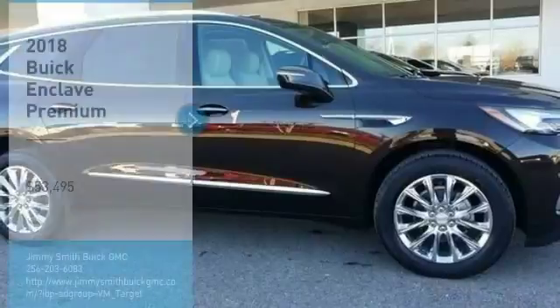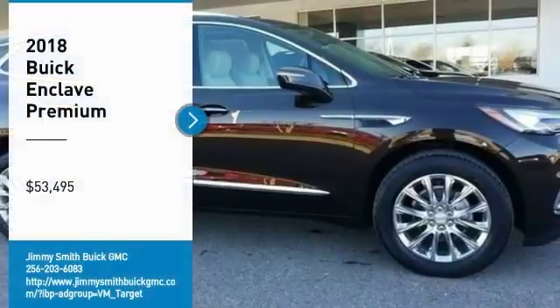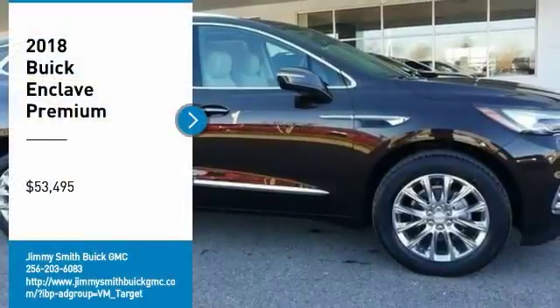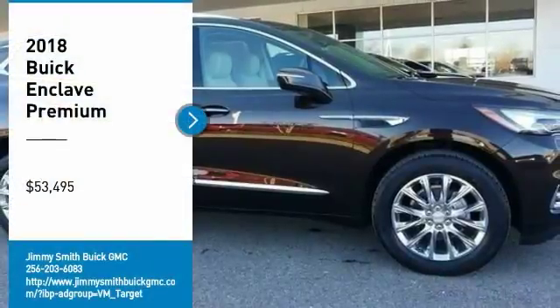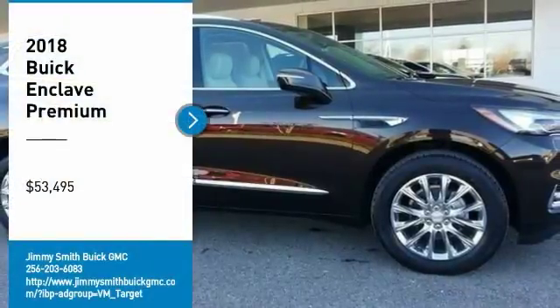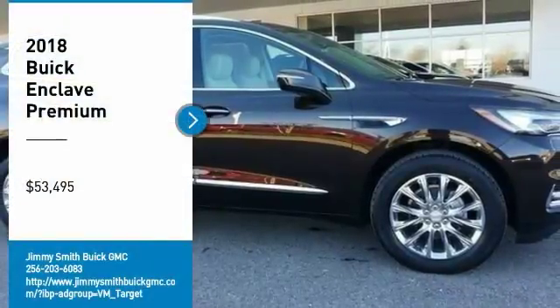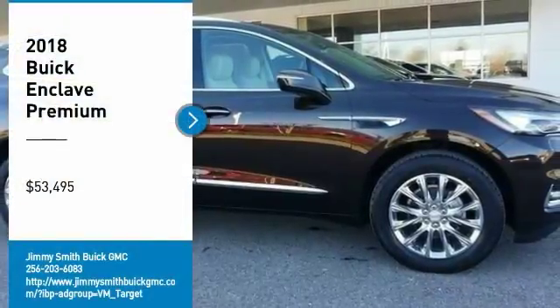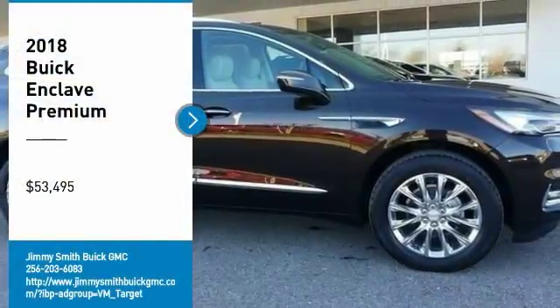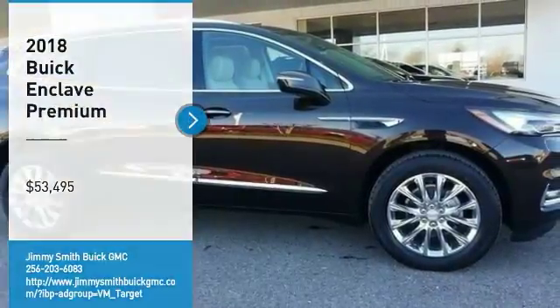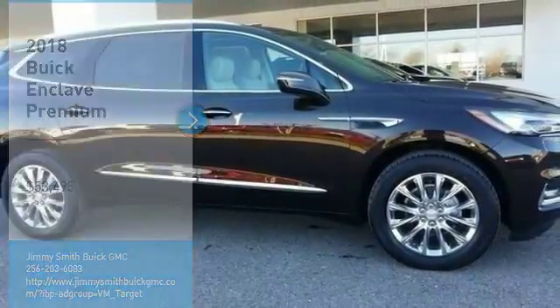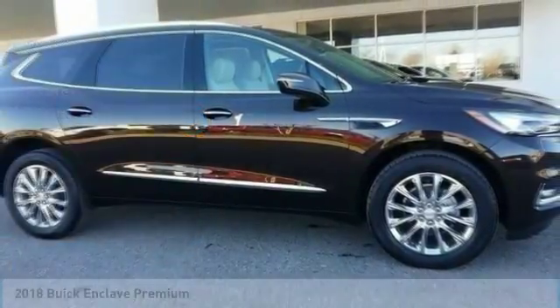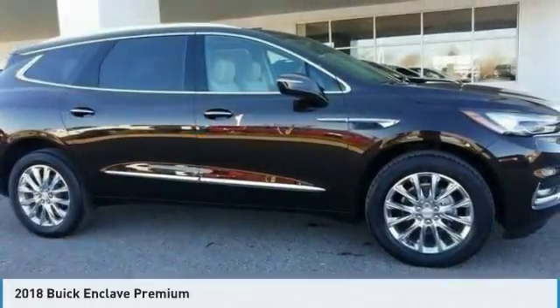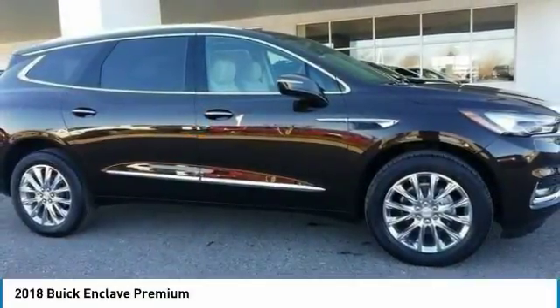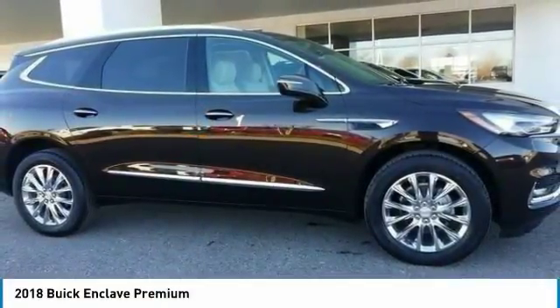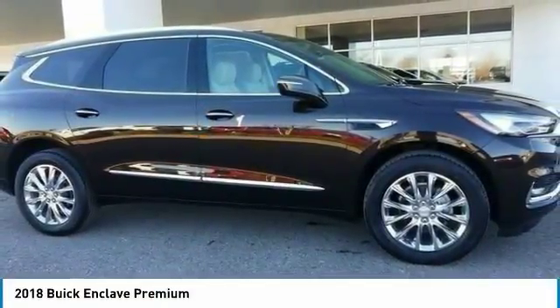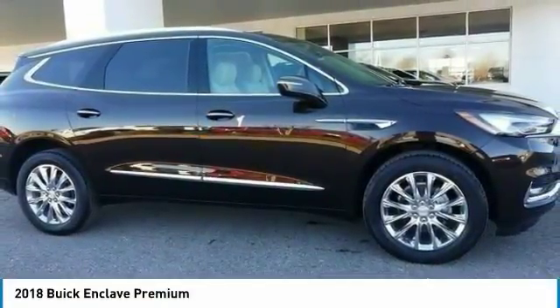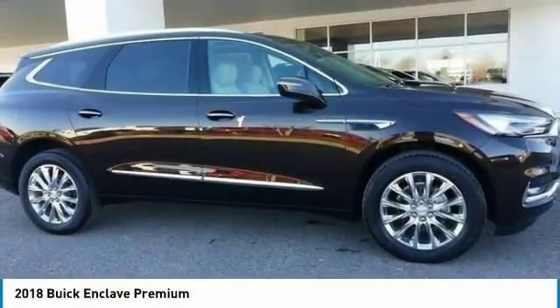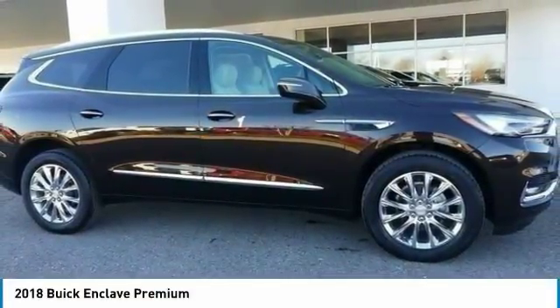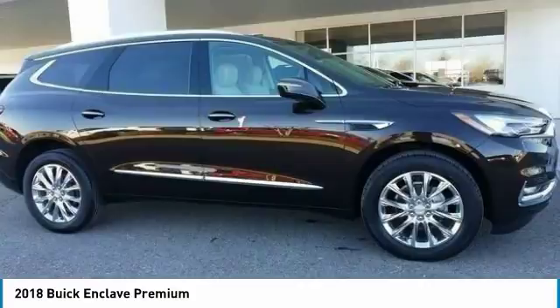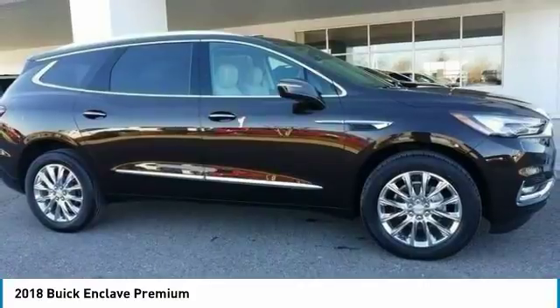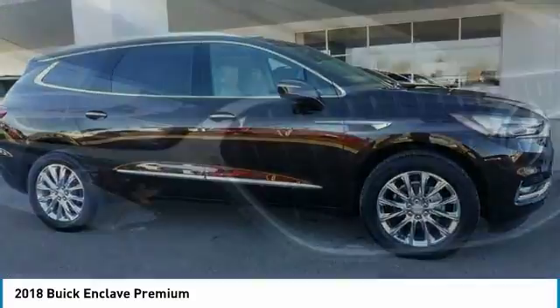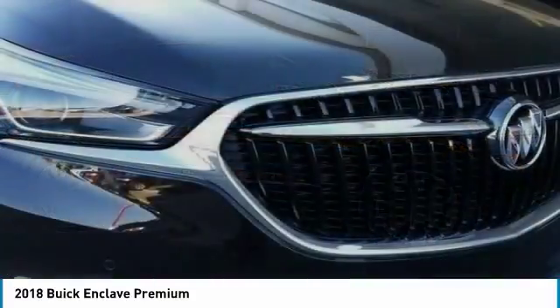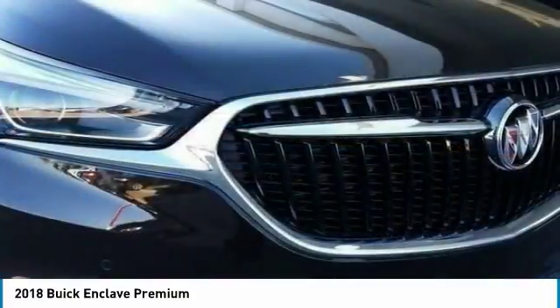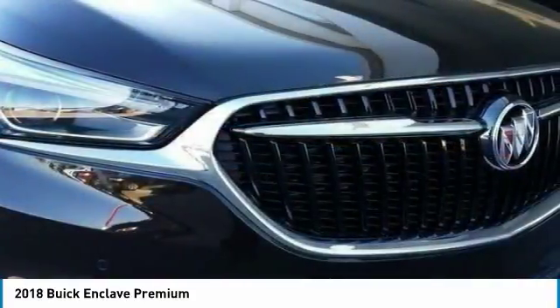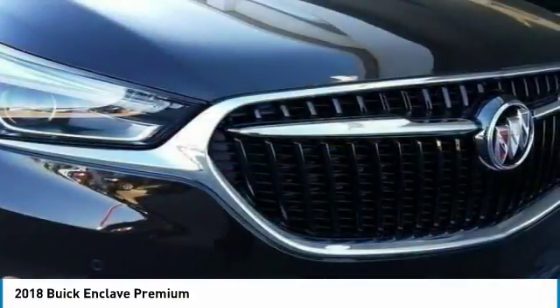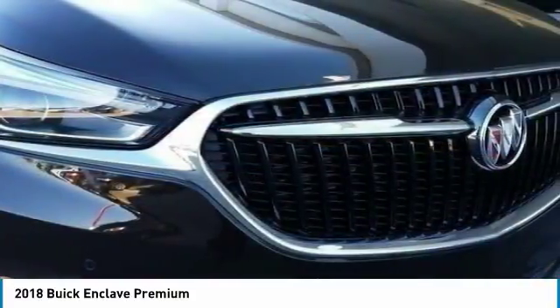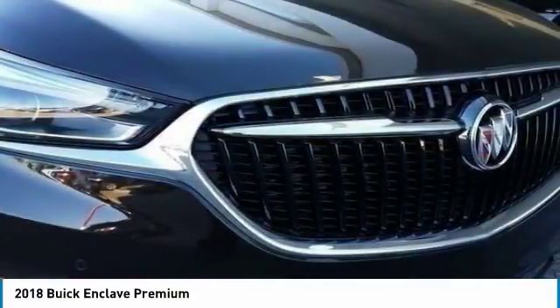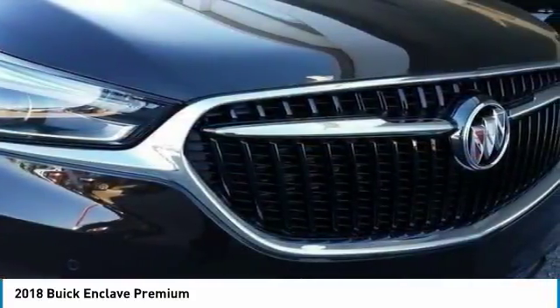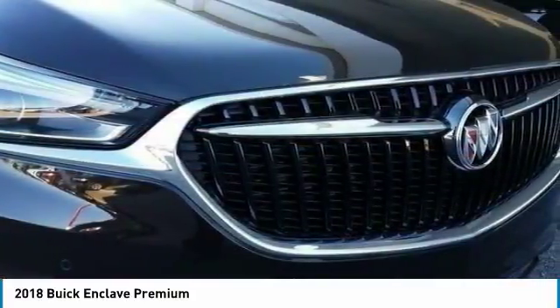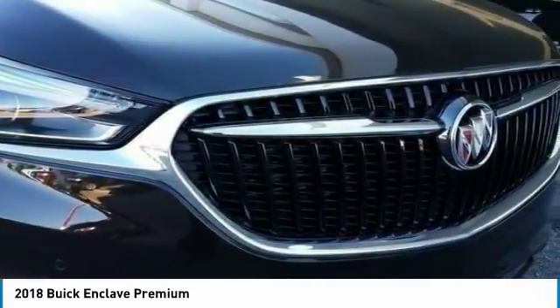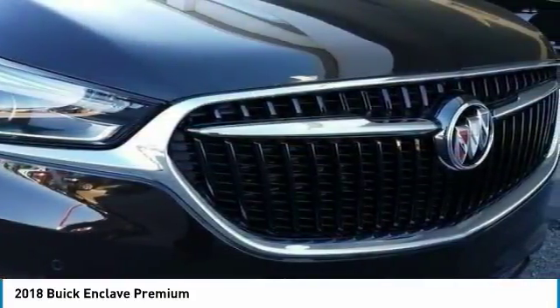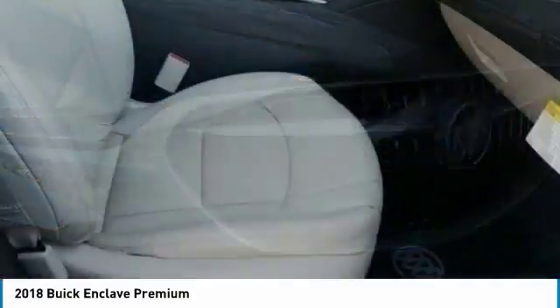Take a ride in the 2018 Enclave. The Enclave offers three rows of seats, standard, with seating for up to eight passengers.